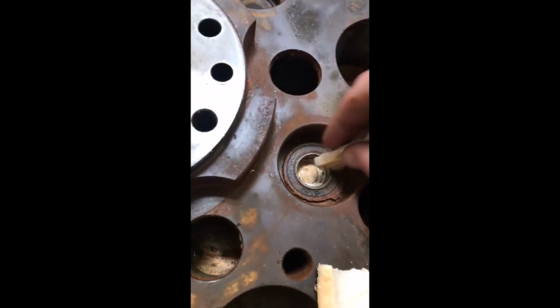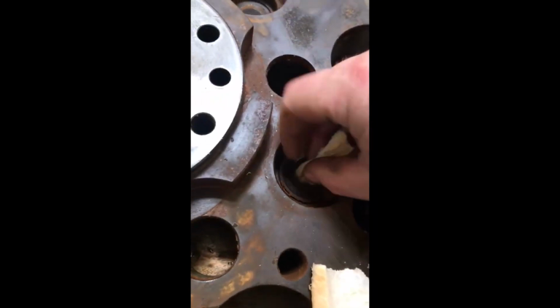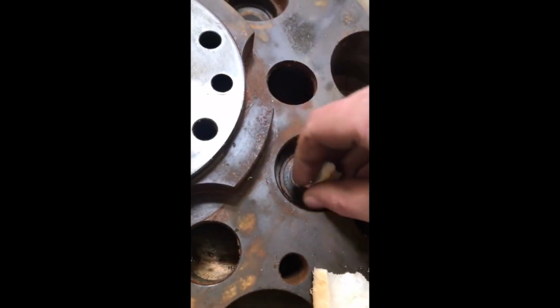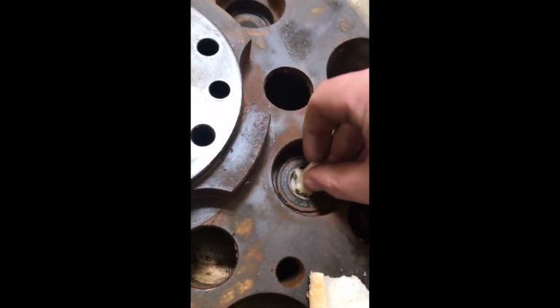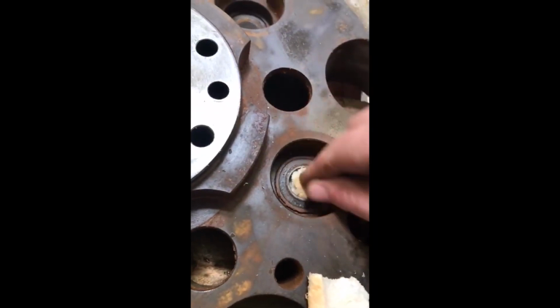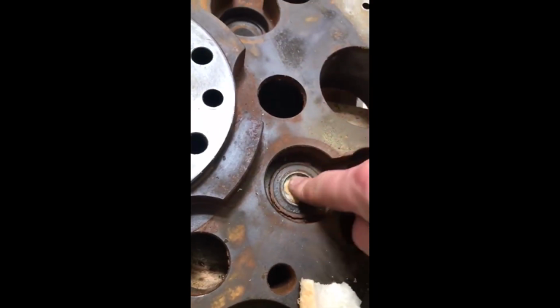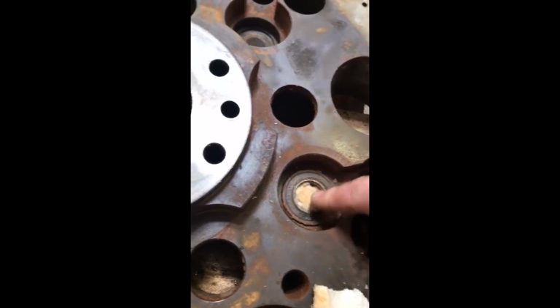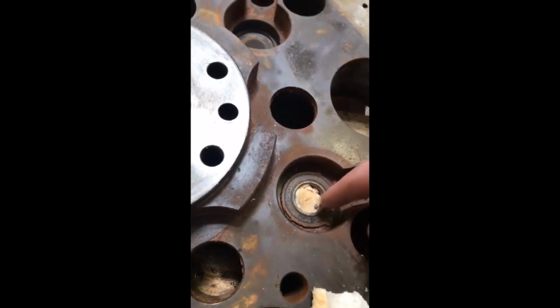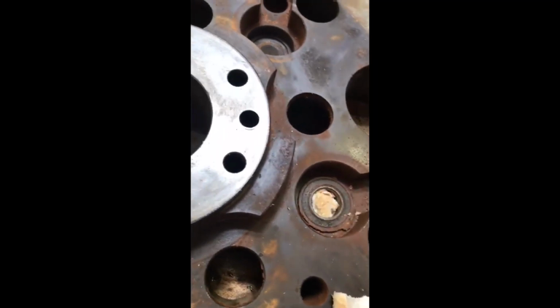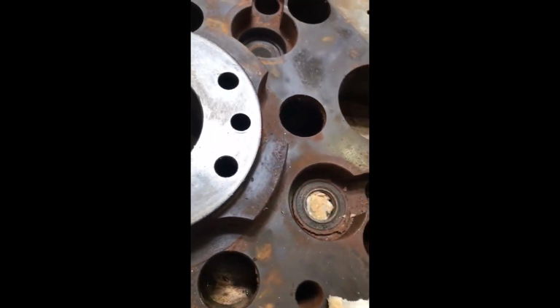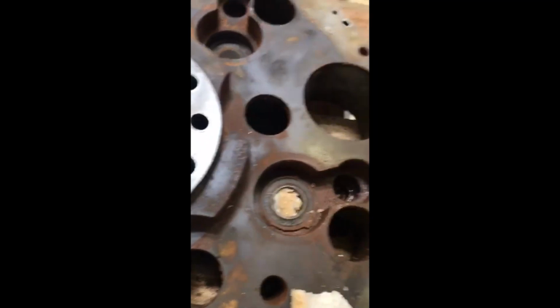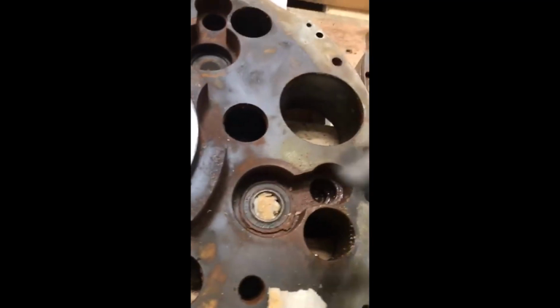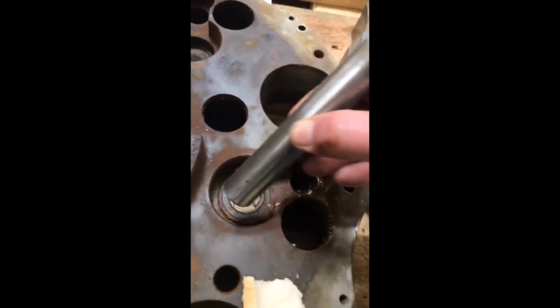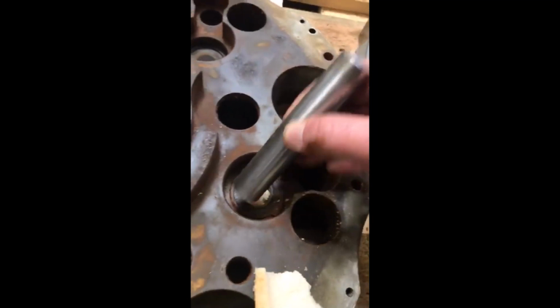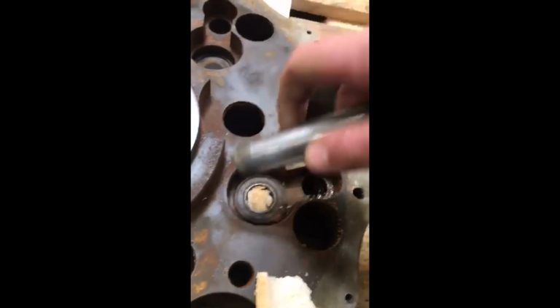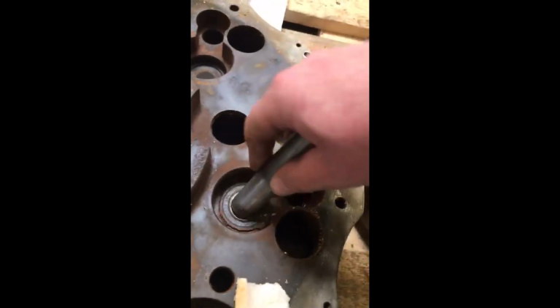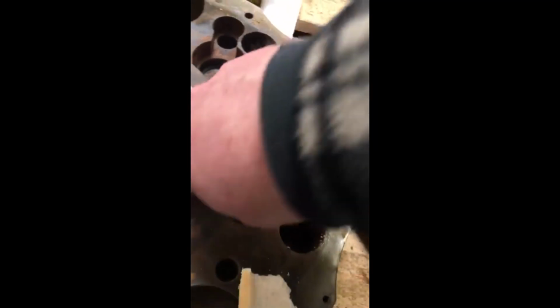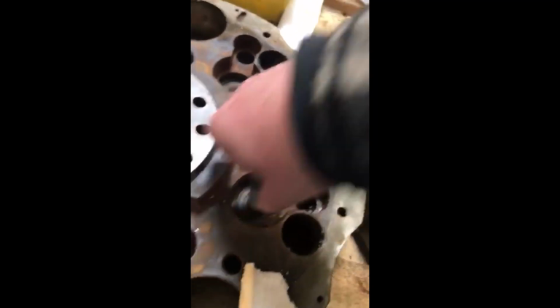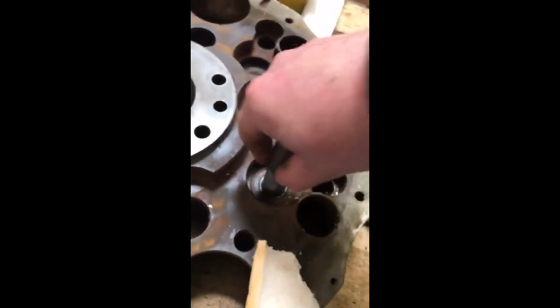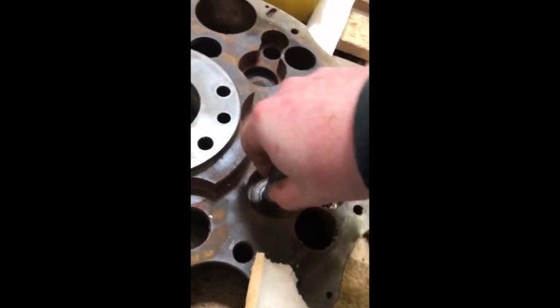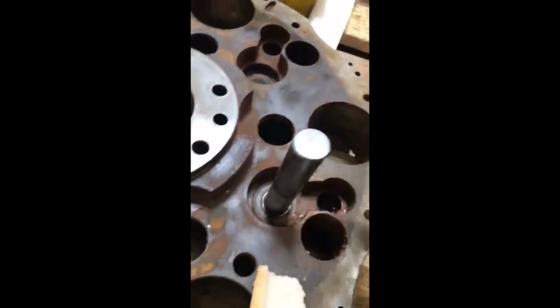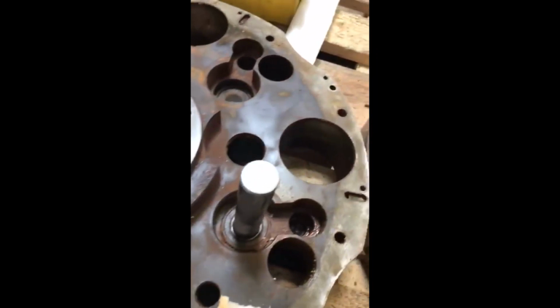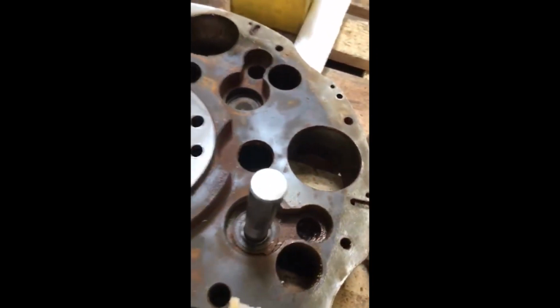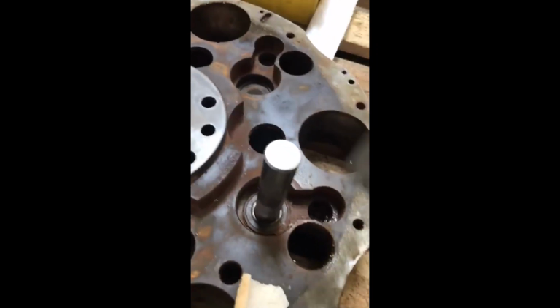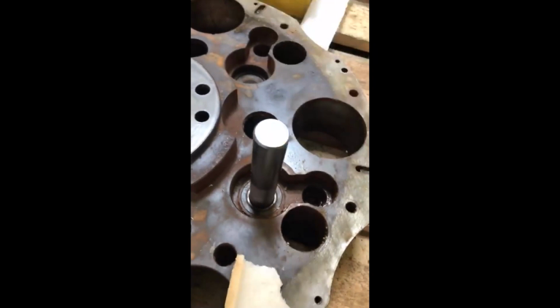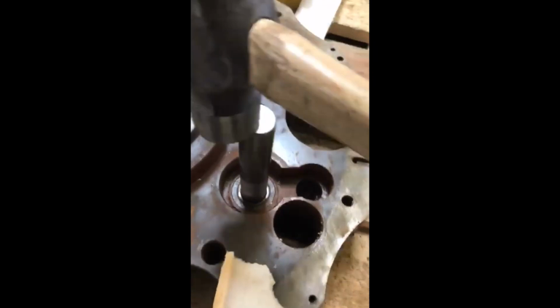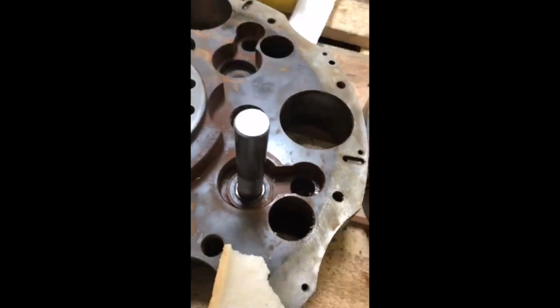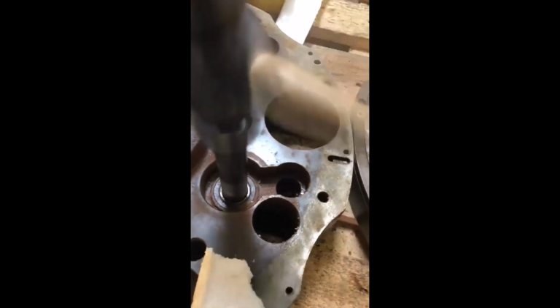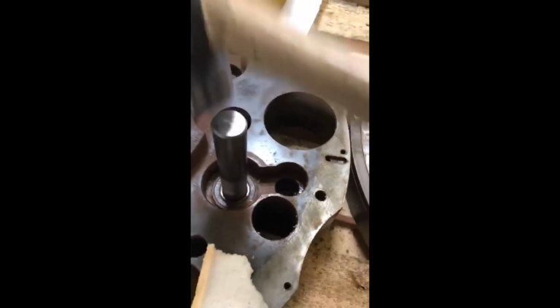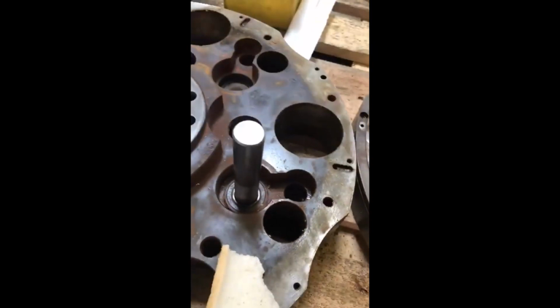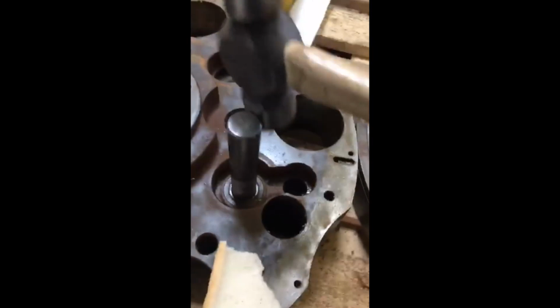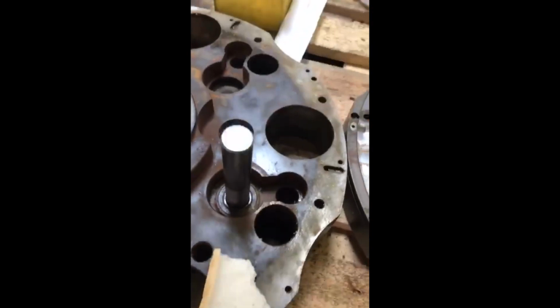As the bread compresses as you begin hitting it, you will need to add probably another piece of bread or two, just to keep that layer up as it compresses so it will pop the bearing out for you.